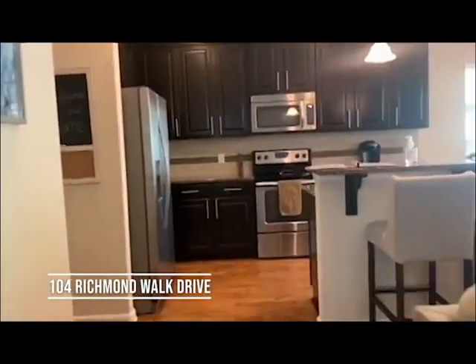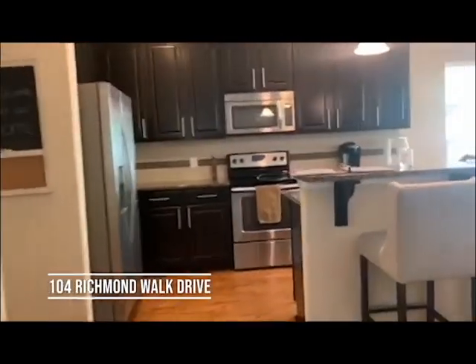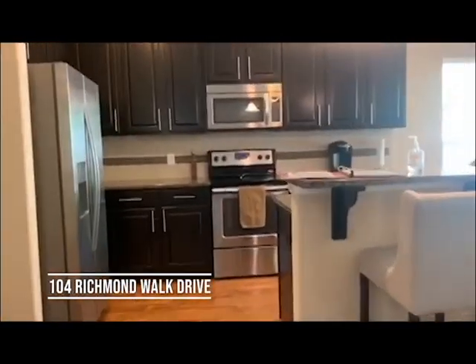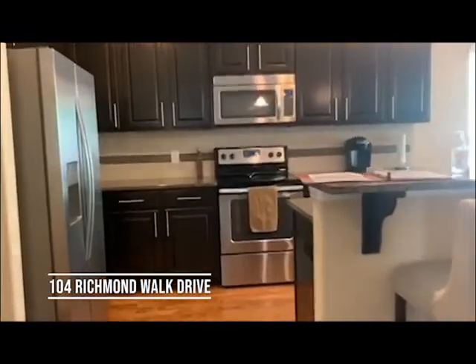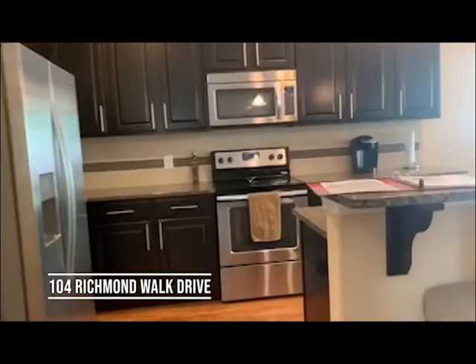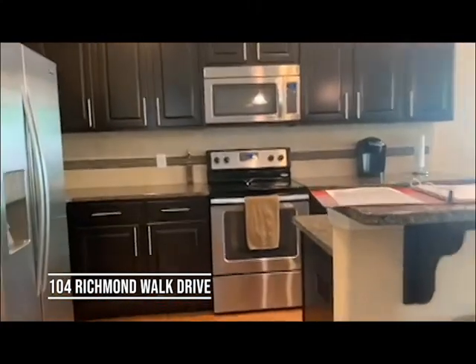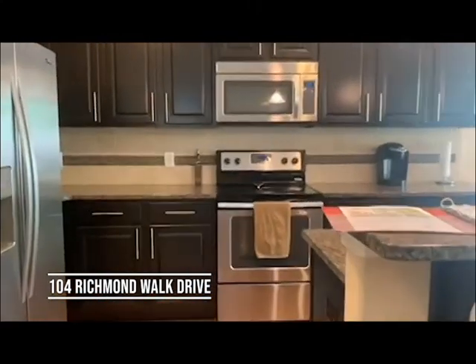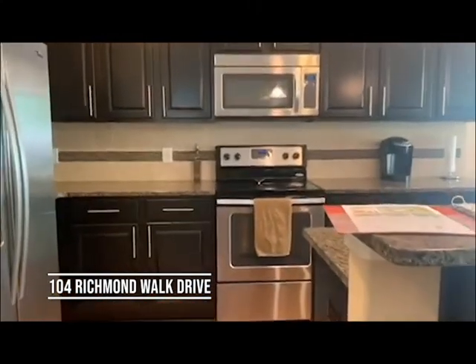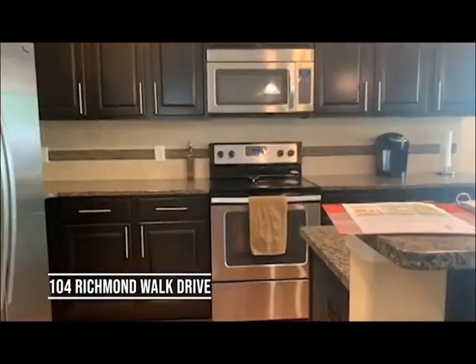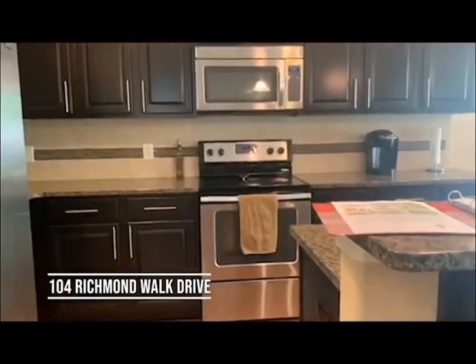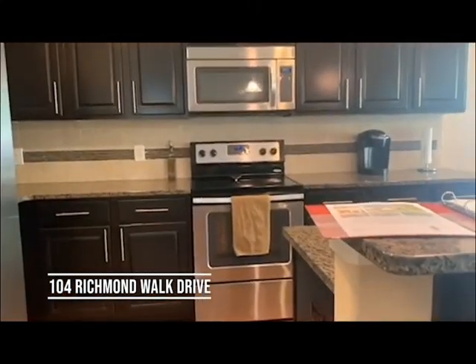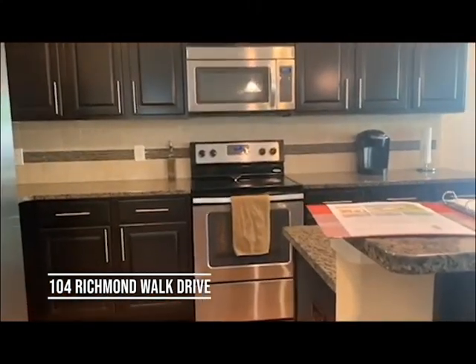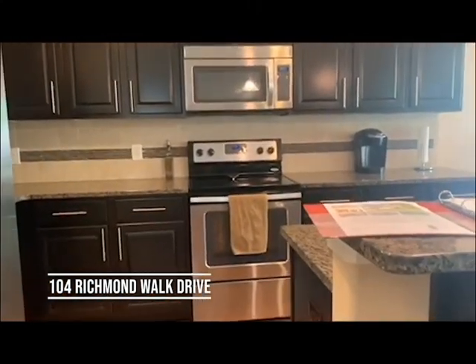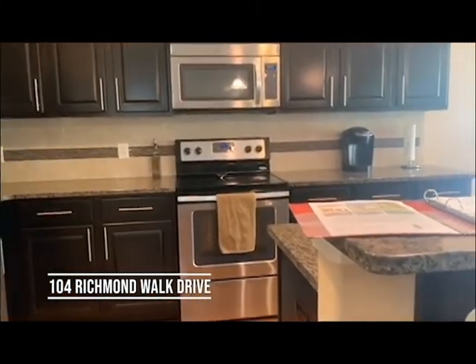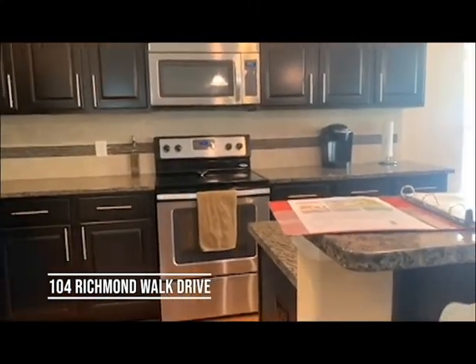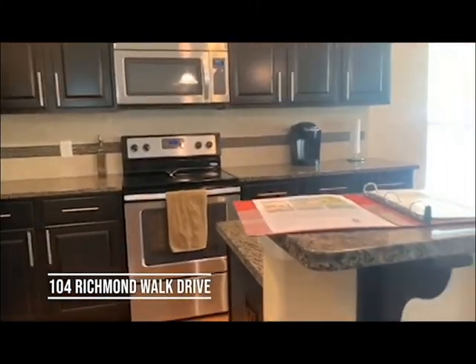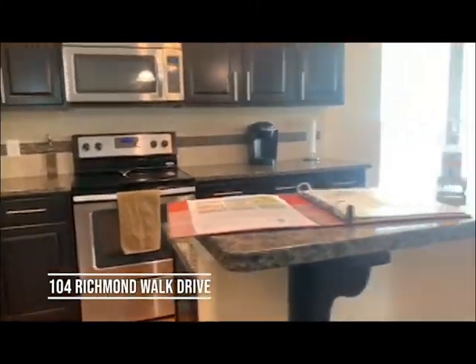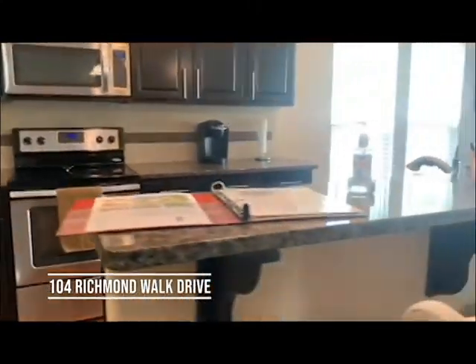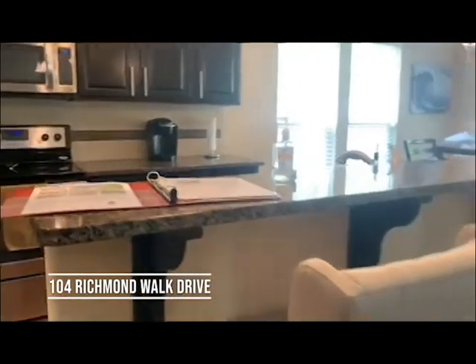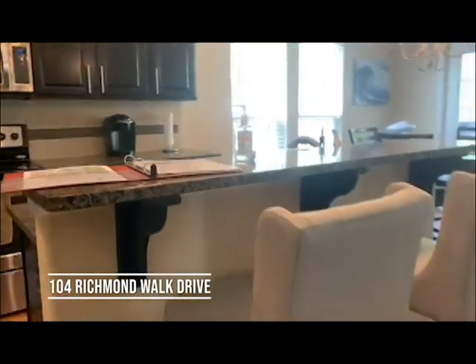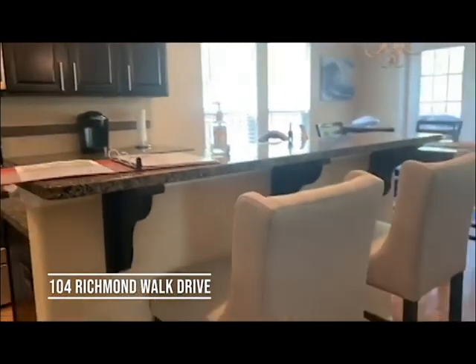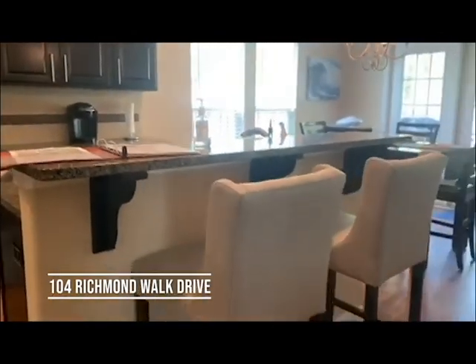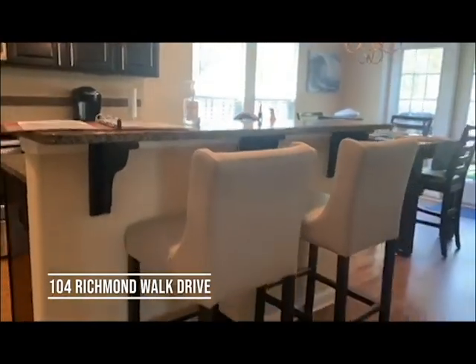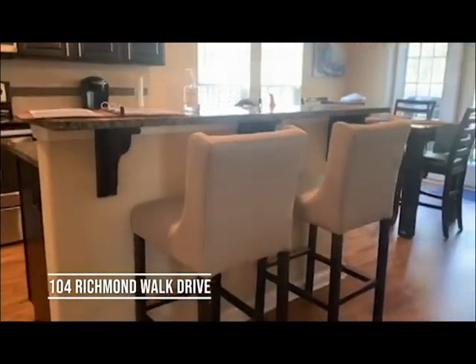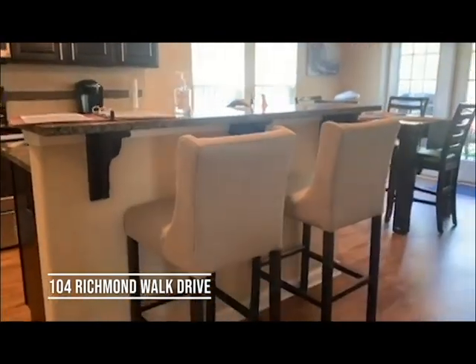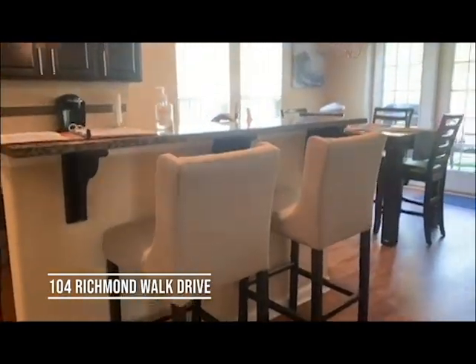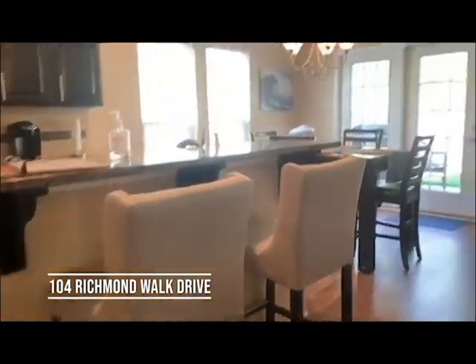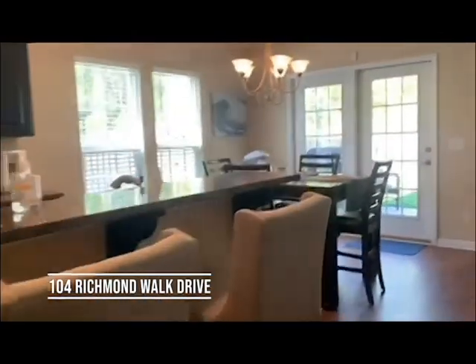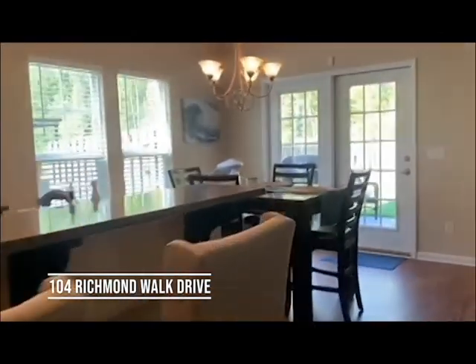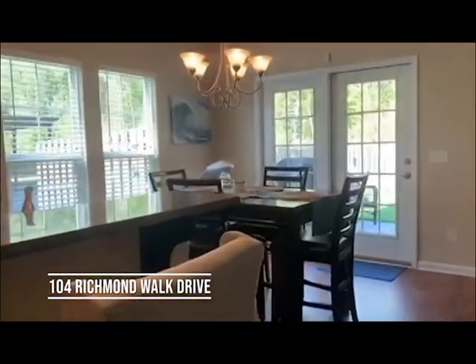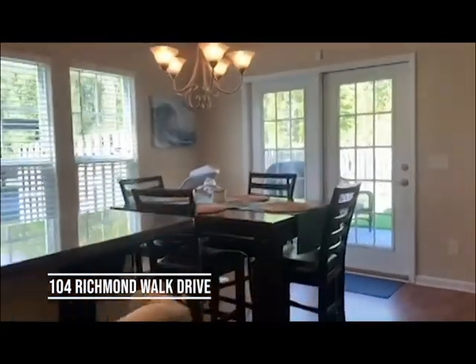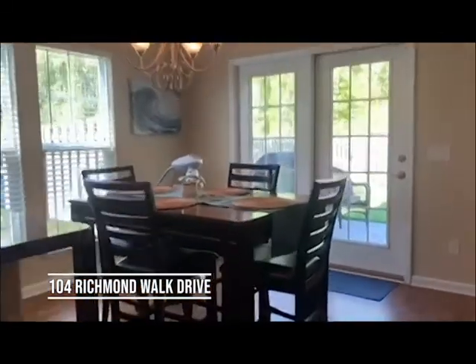The kitchen has stainless steel appliances, tile backsplash, granite countertops, and a bar and the dining room.